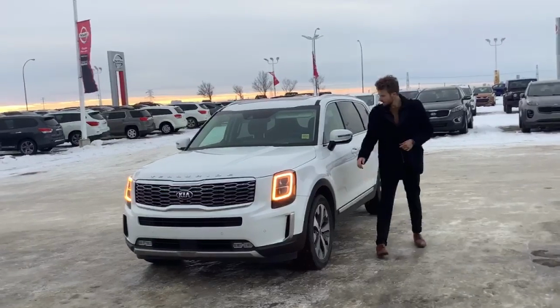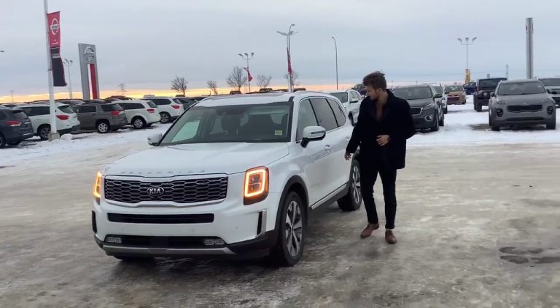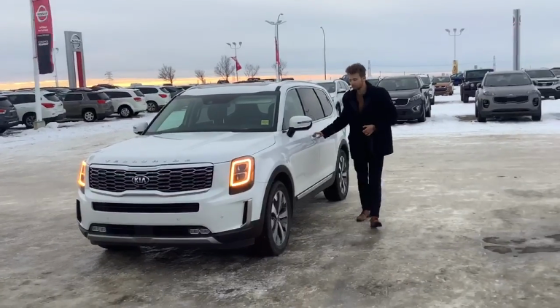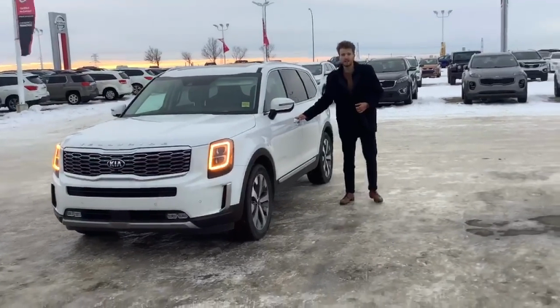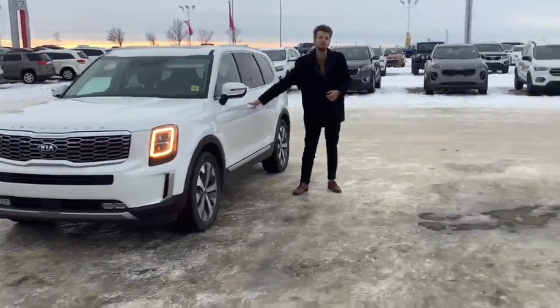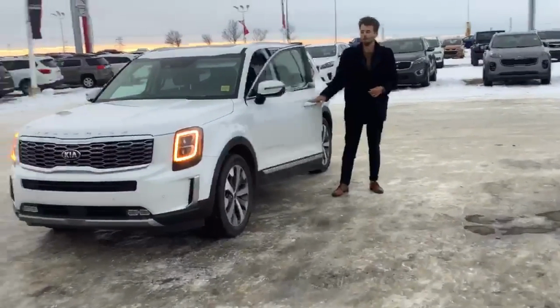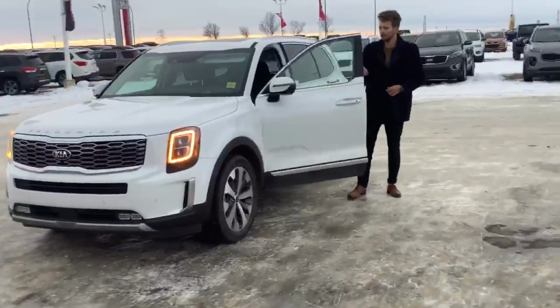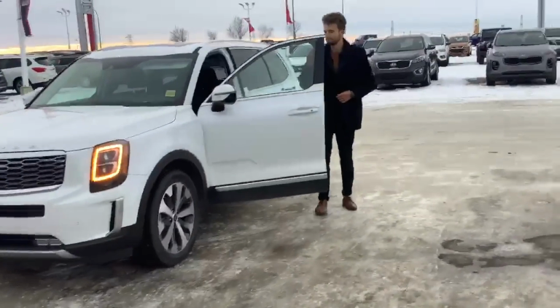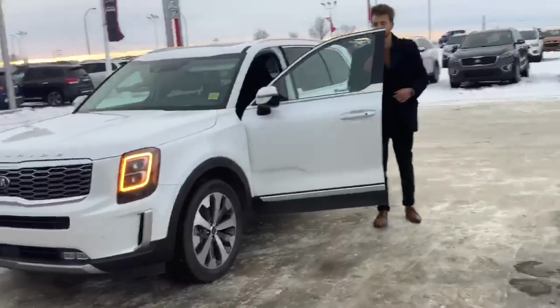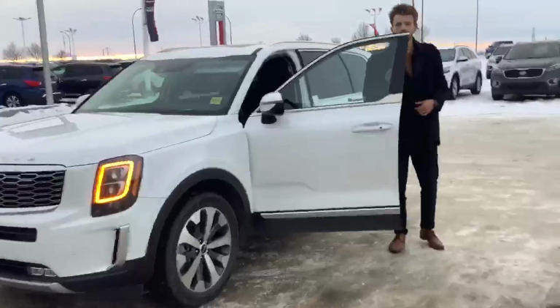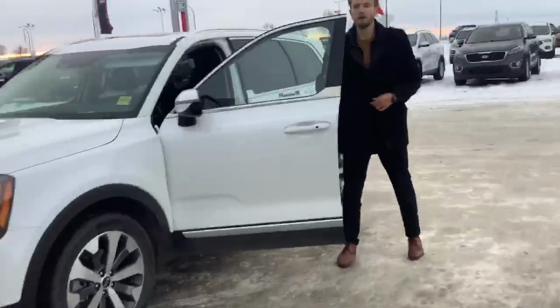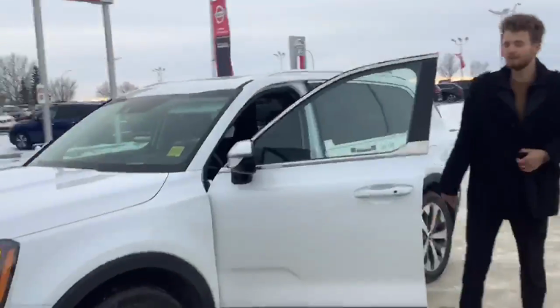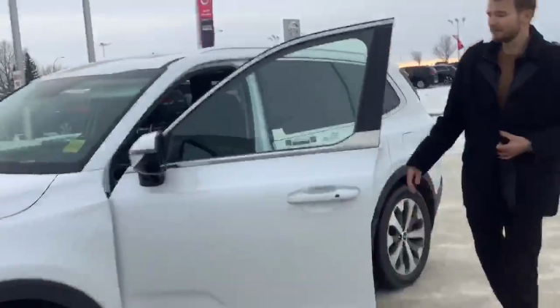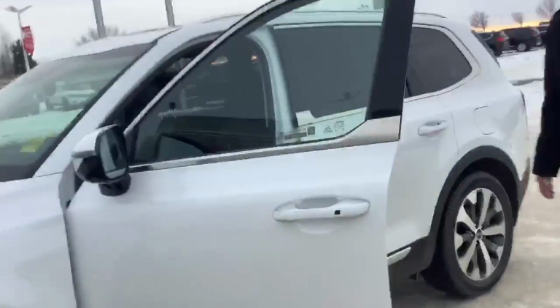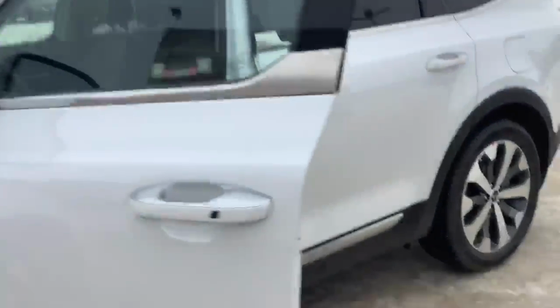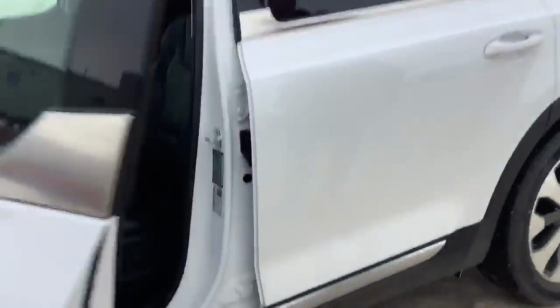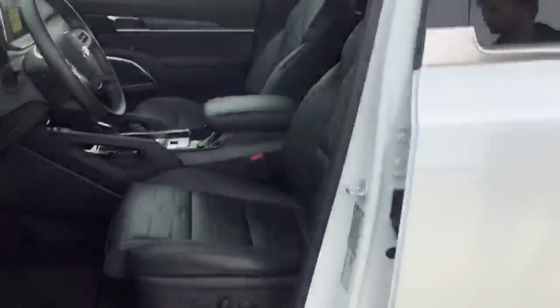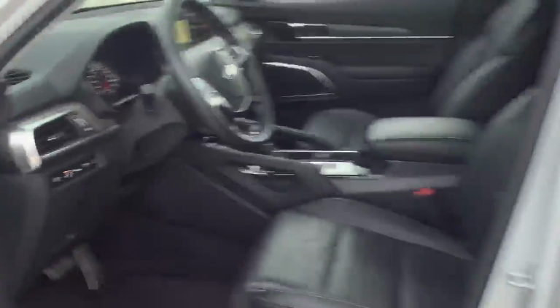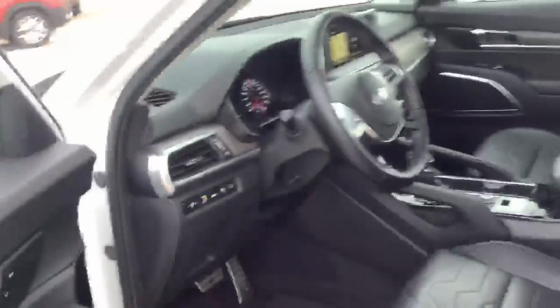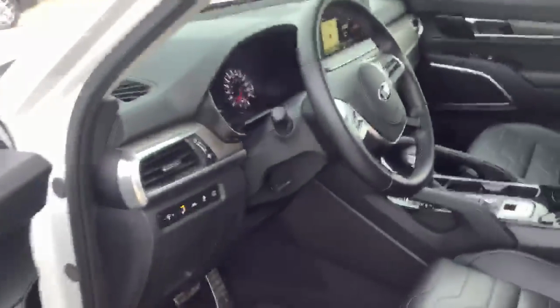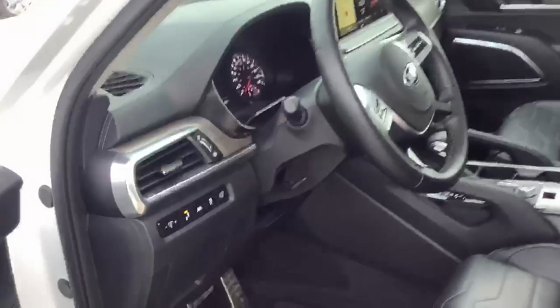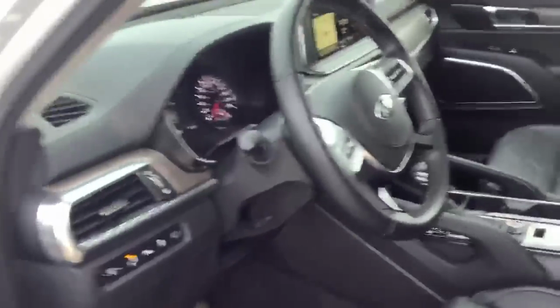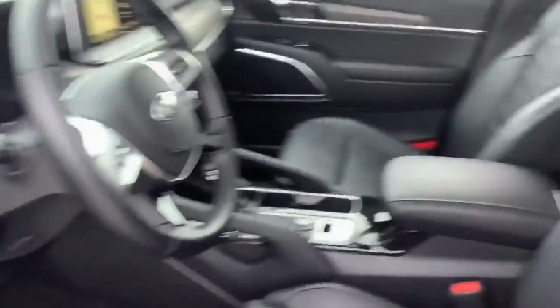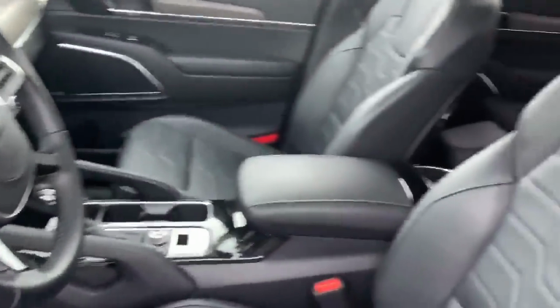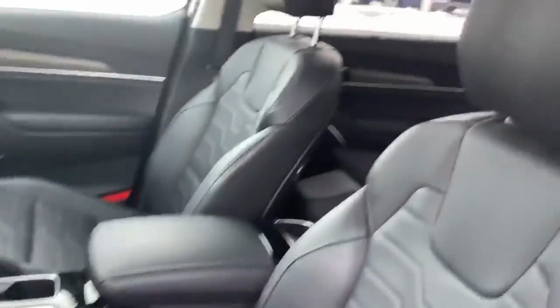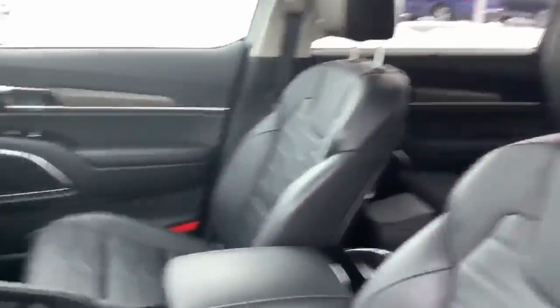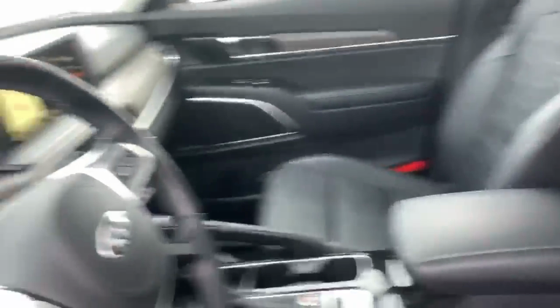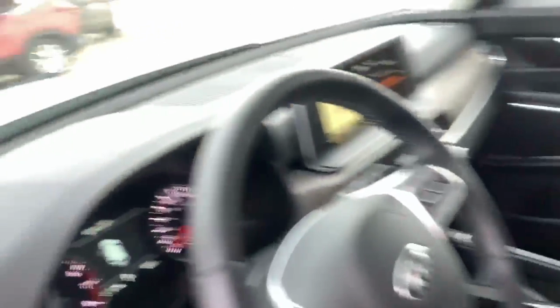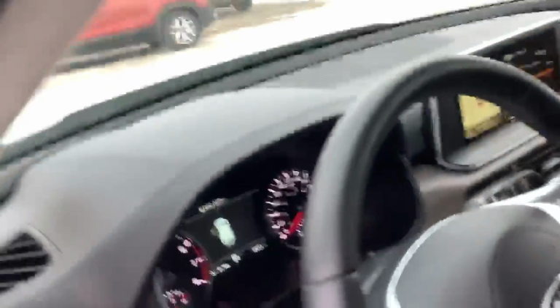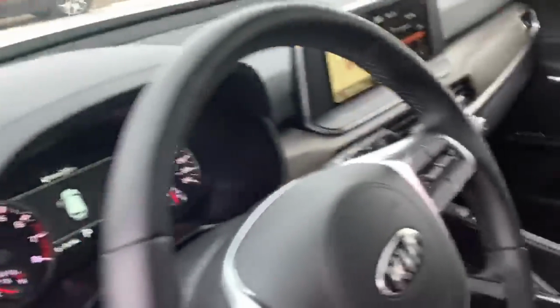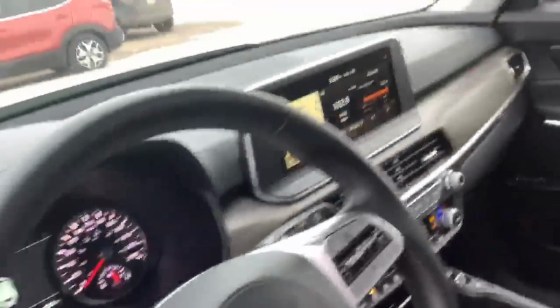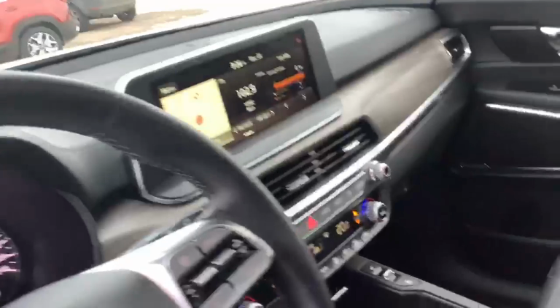Coming to the side here, we're just going to head into the vehicle quickly. We have a lot of great features inside this vehicle. You have a black leather interior with a wood grain finish, and as you can see here, the 10 inch touchscreen display.